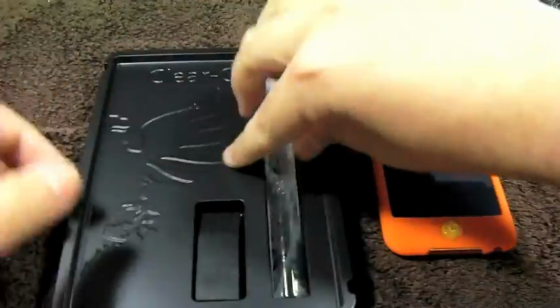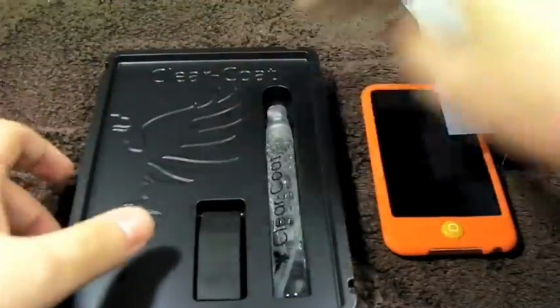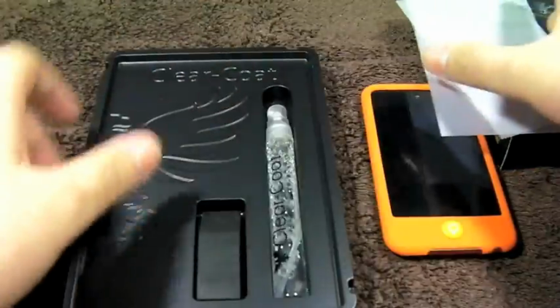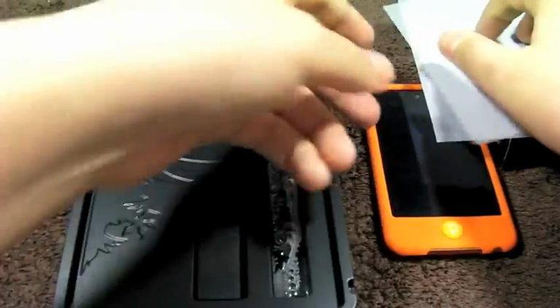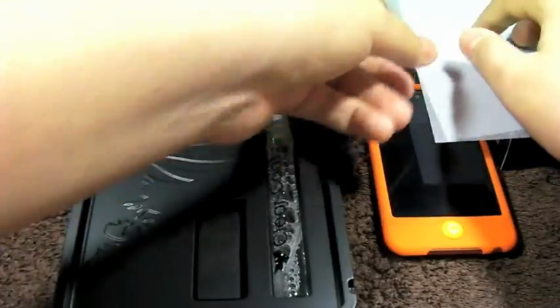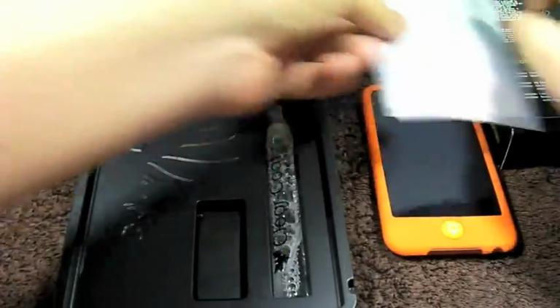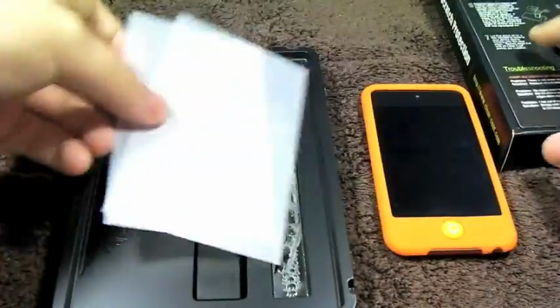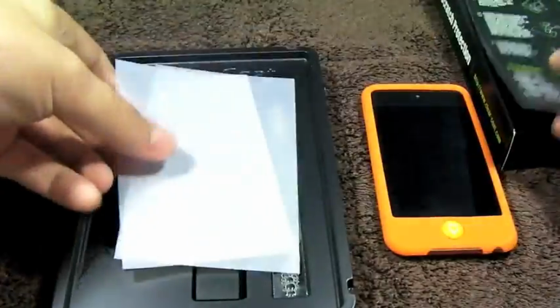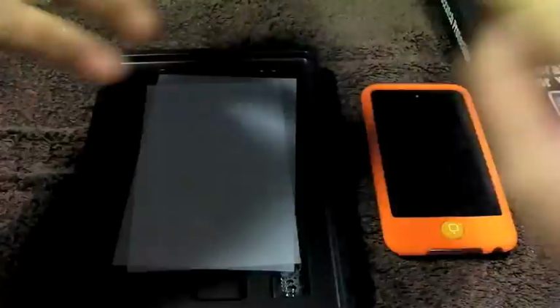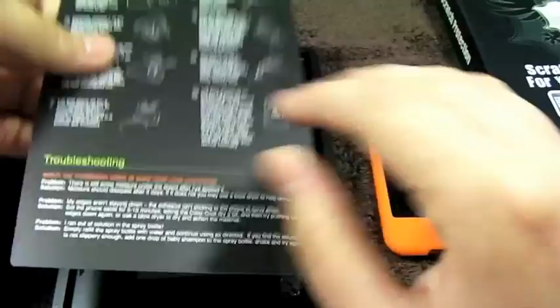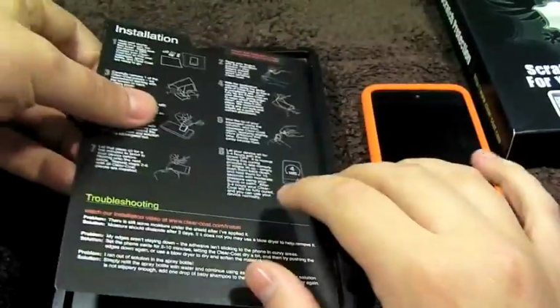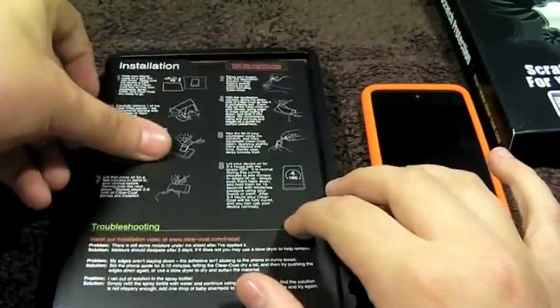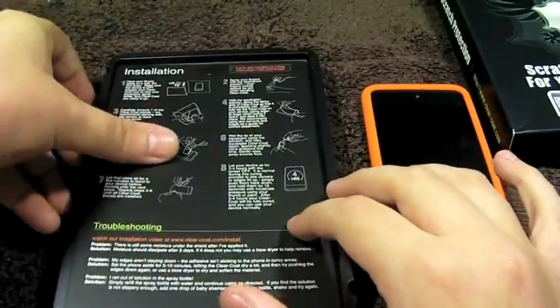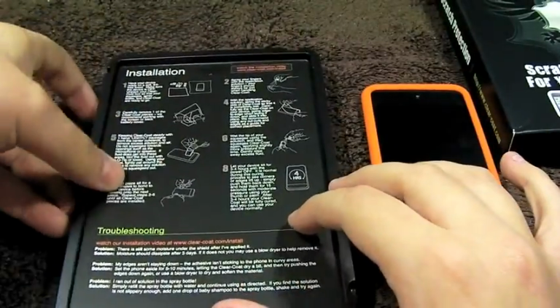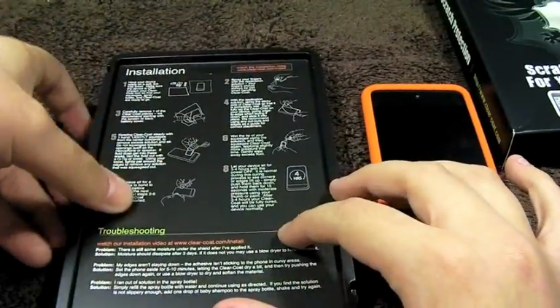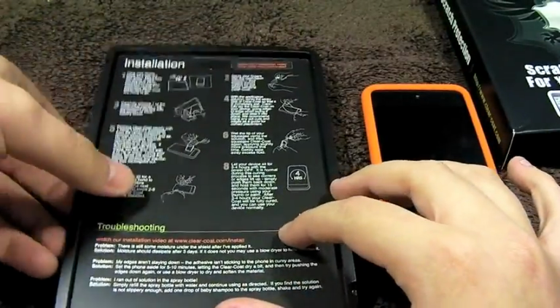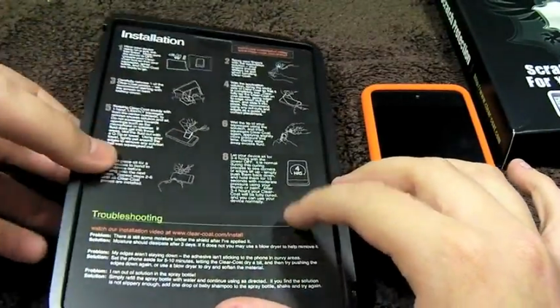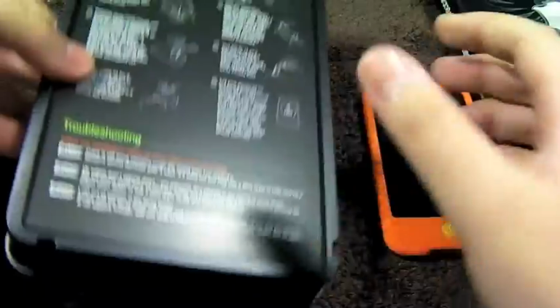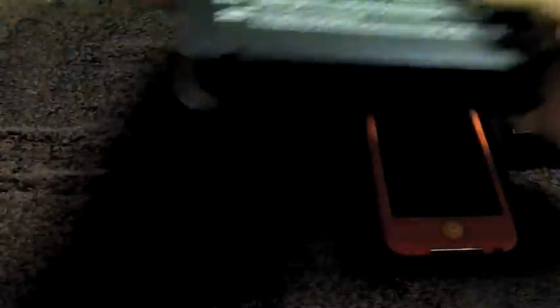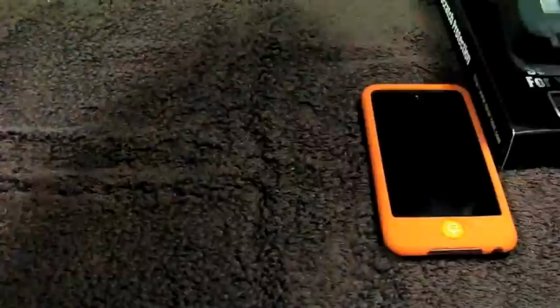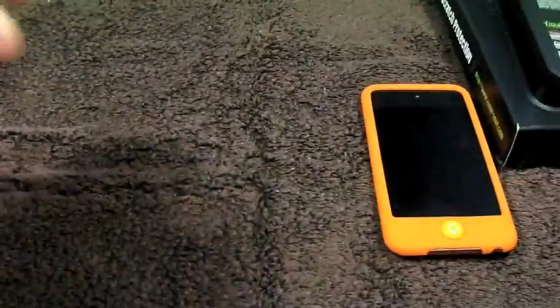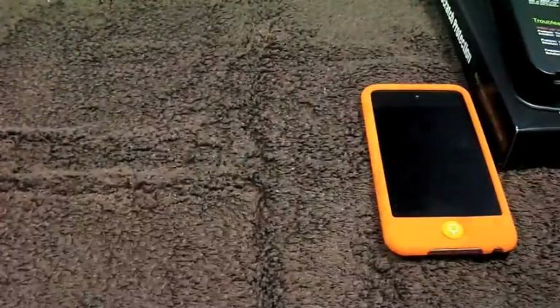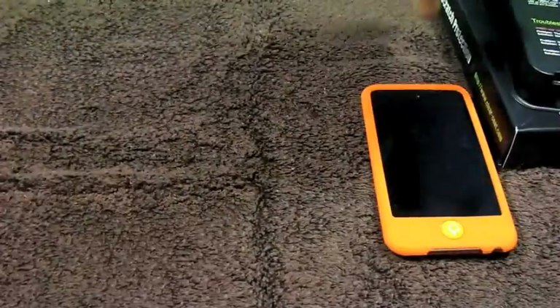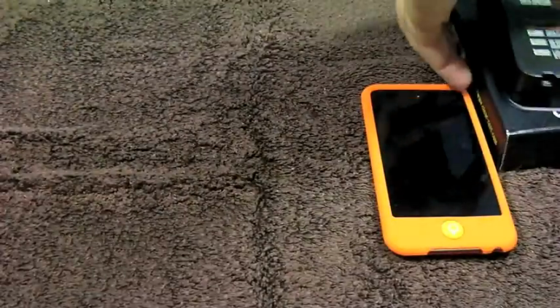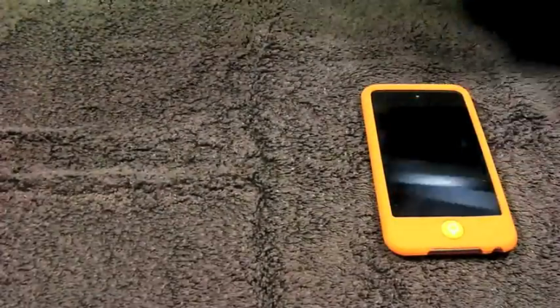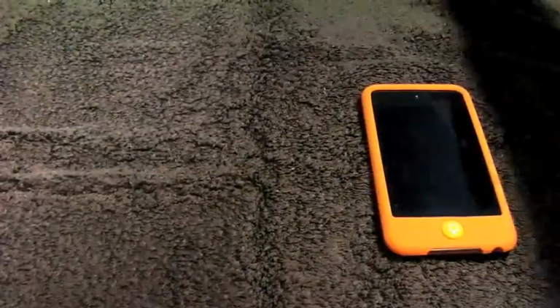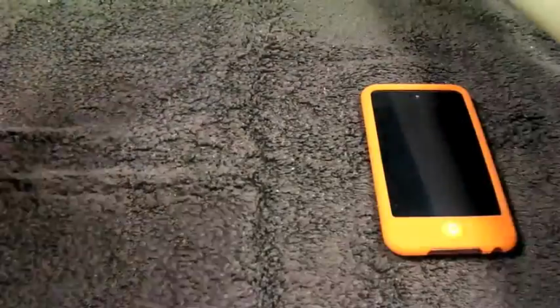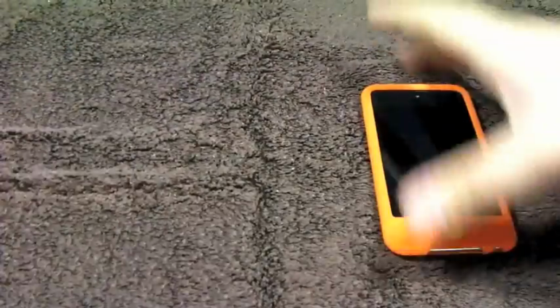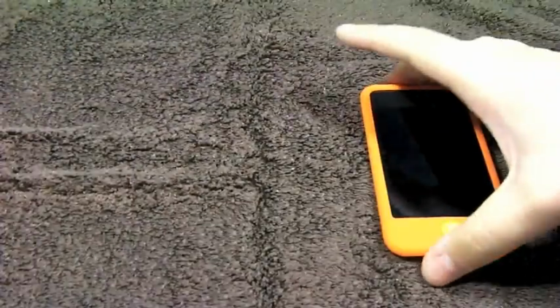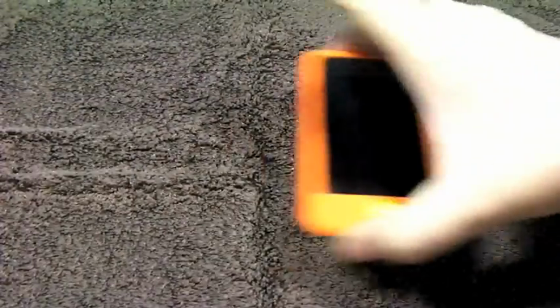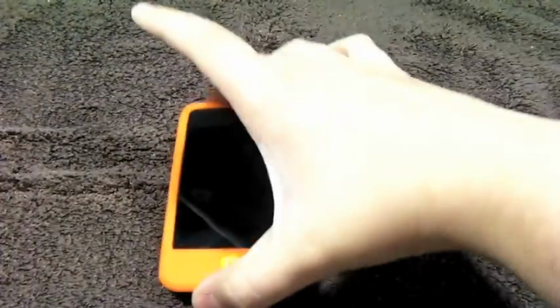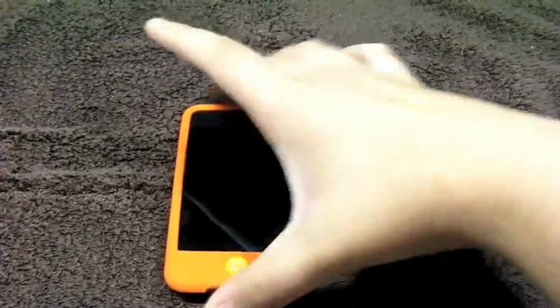And finally, all you need to do is leave this to dry for about 48 hours. So we'll put this off to the side and take a look at the skin now.